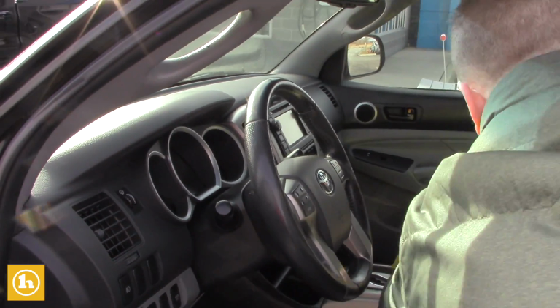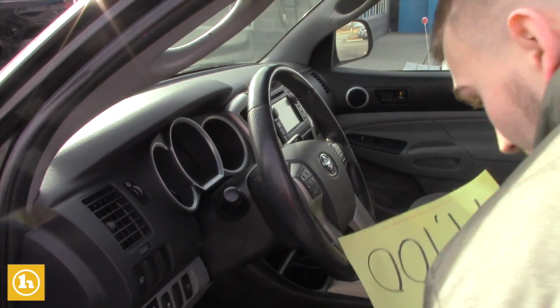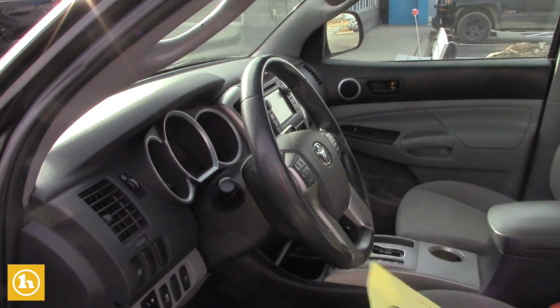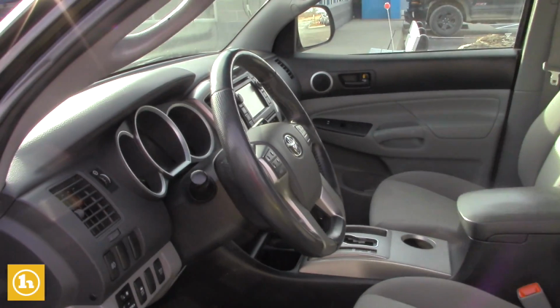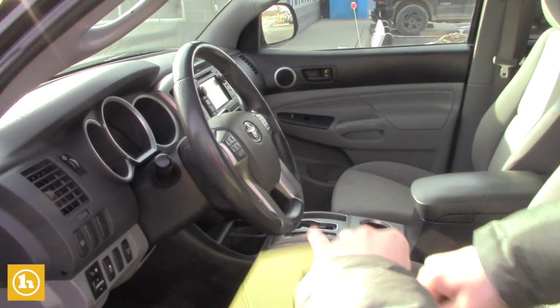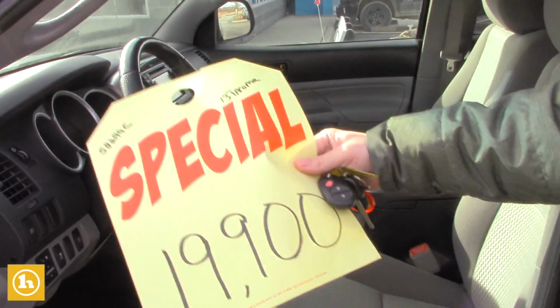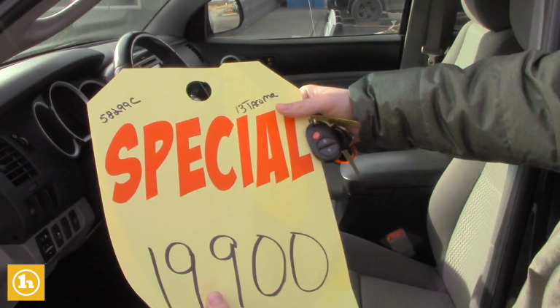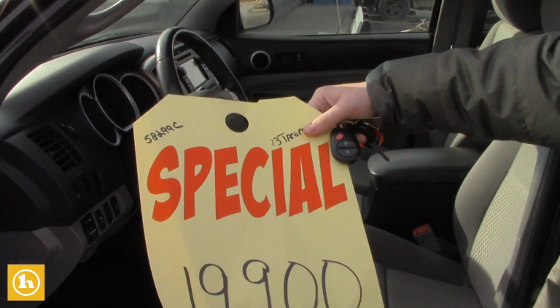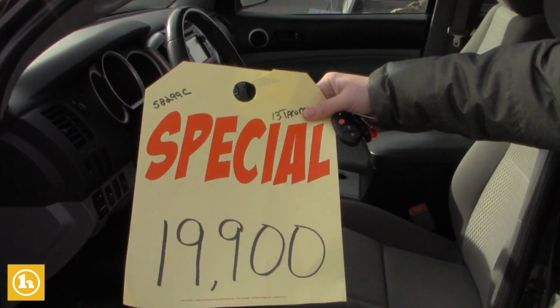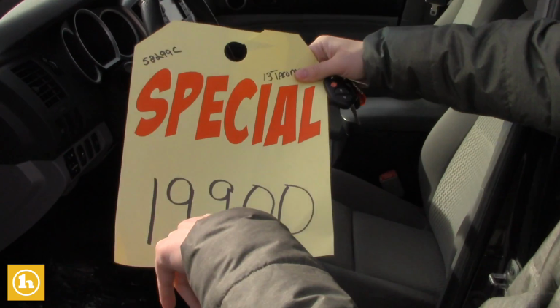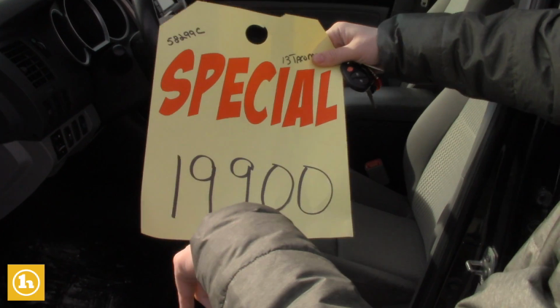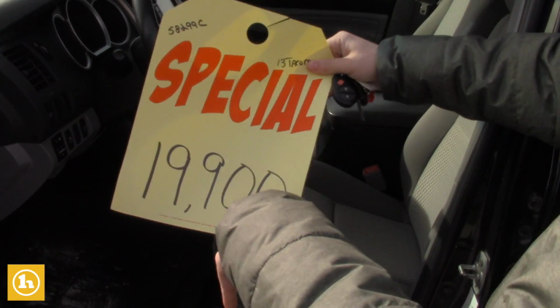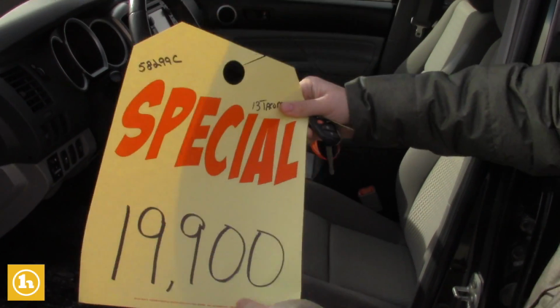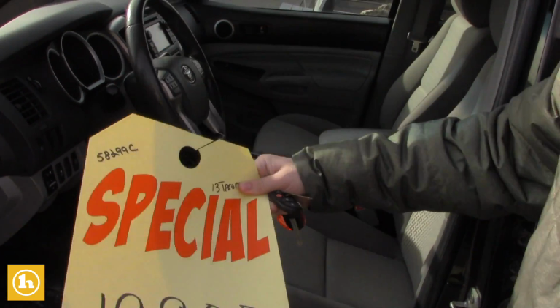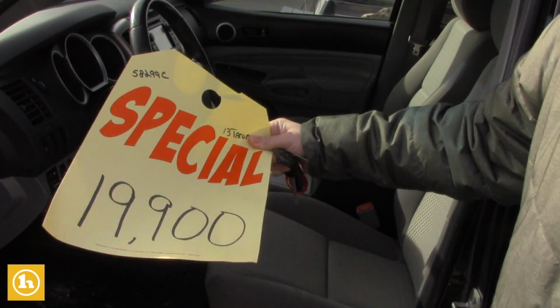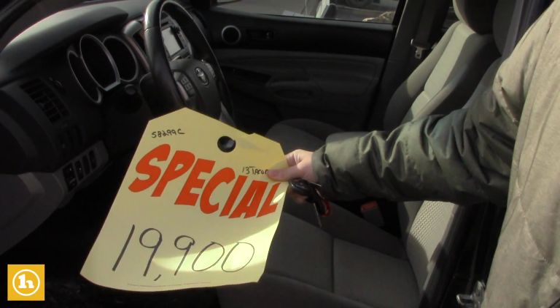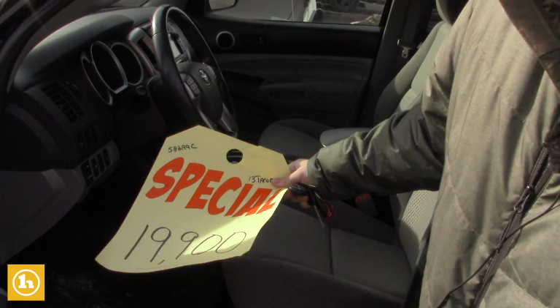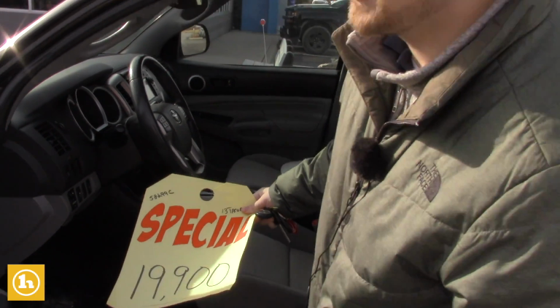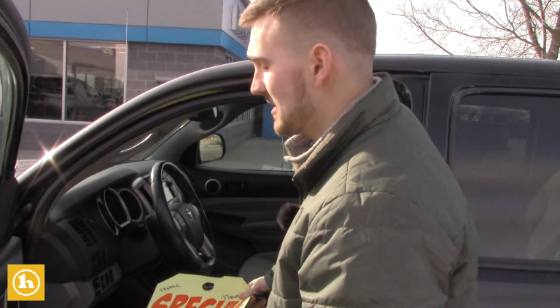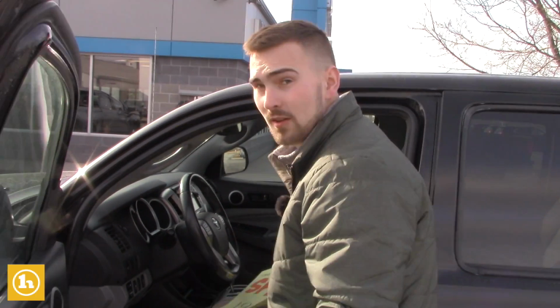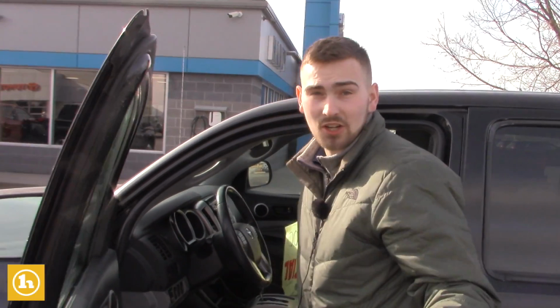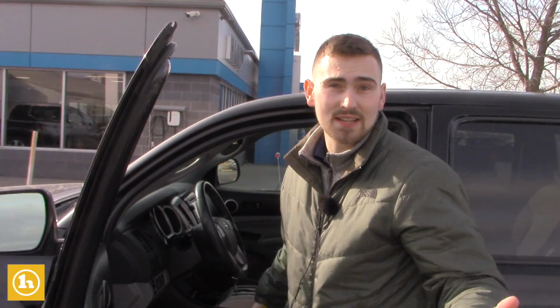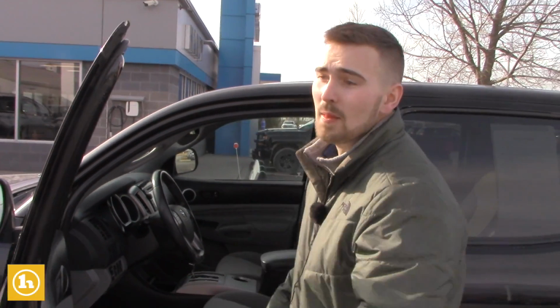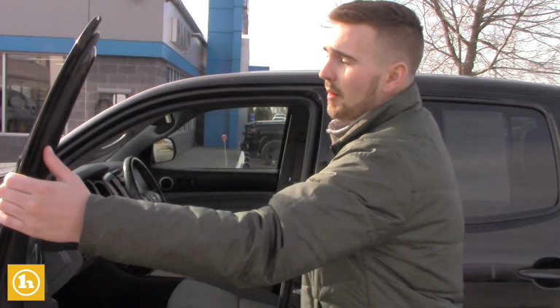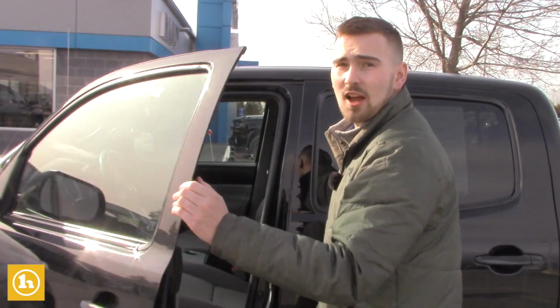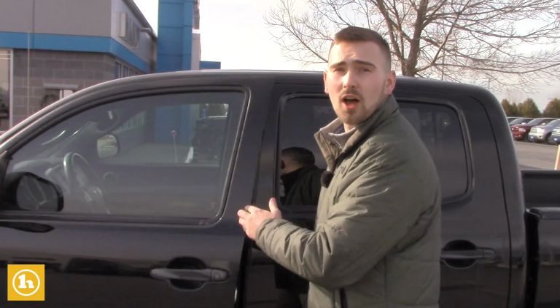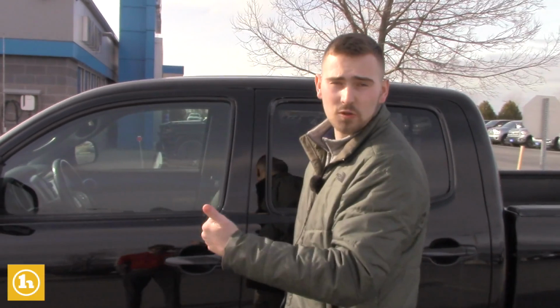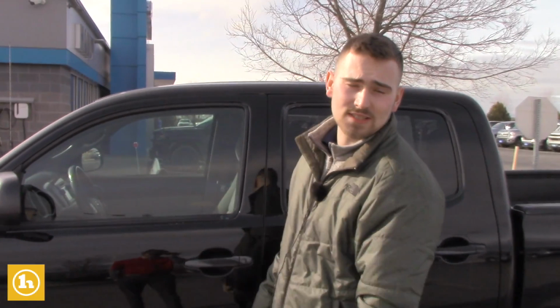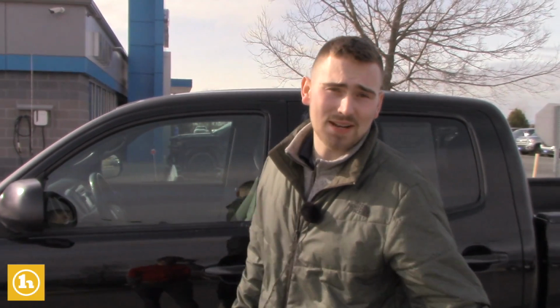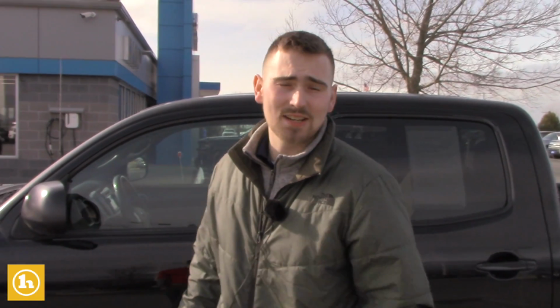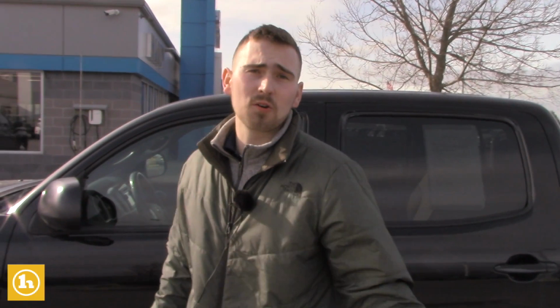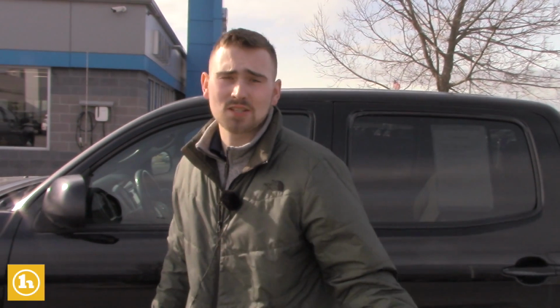I just wanted to show you this as well. We had the truck originally listed at $19,900 and we just dropped the price to $17,900, so it's a great deal. It does come with an oil change, a state inspection, and a tire rotation as well.